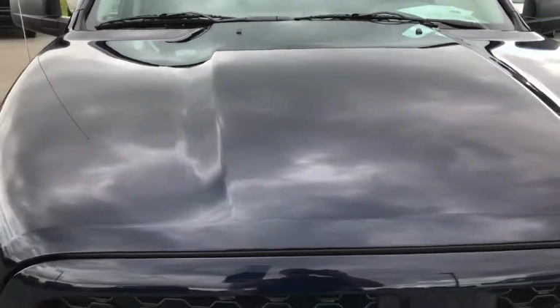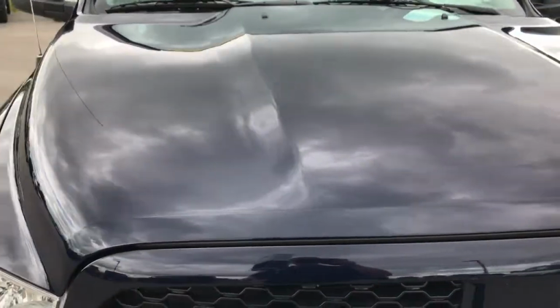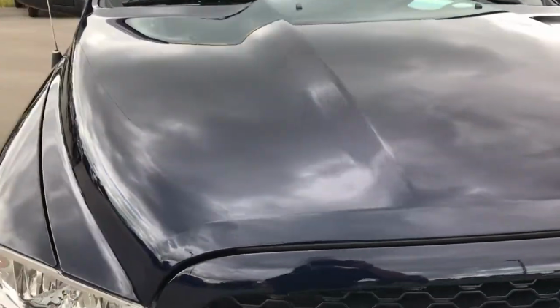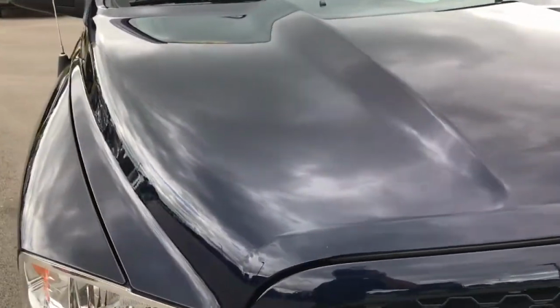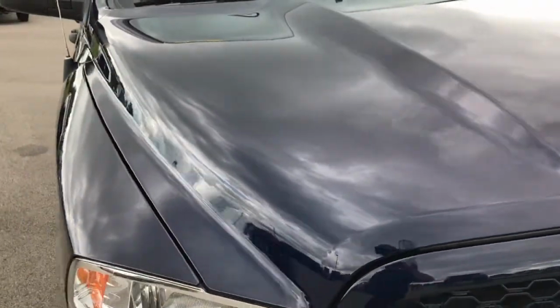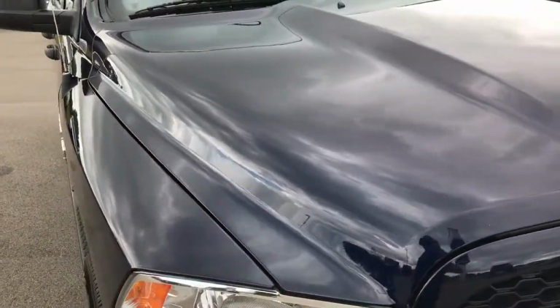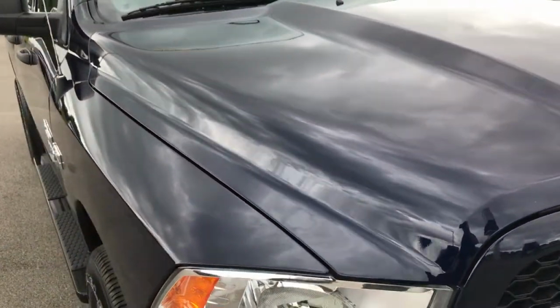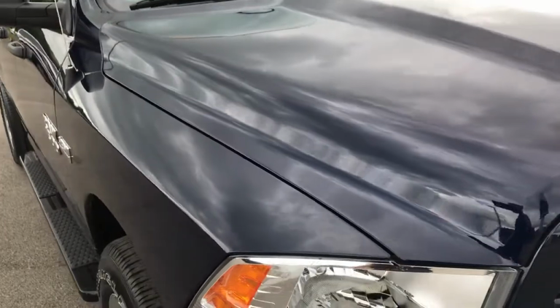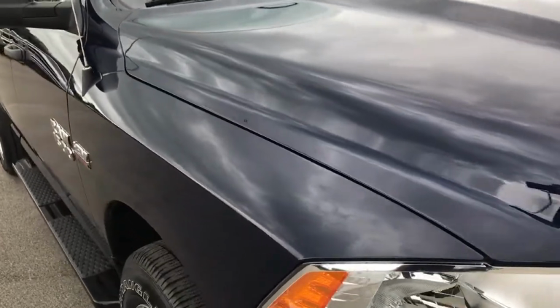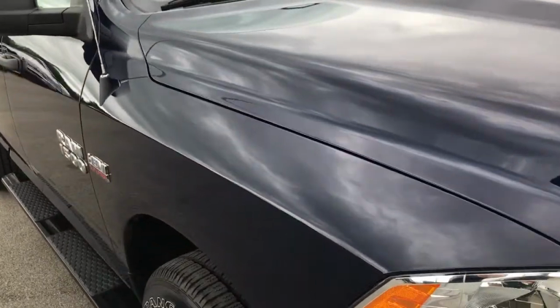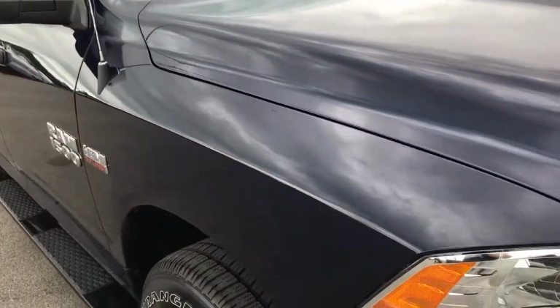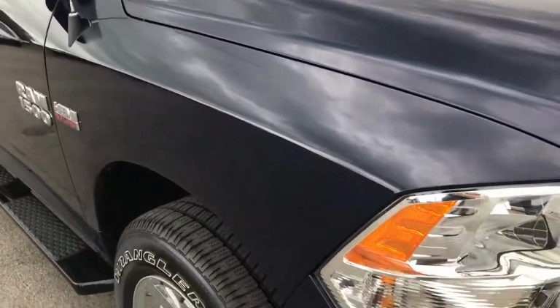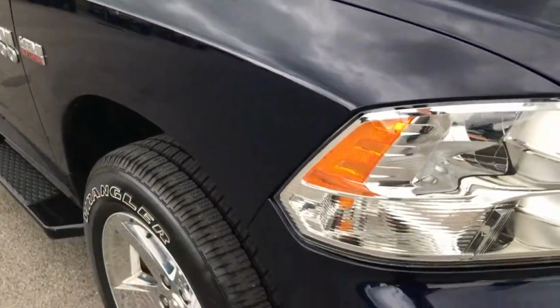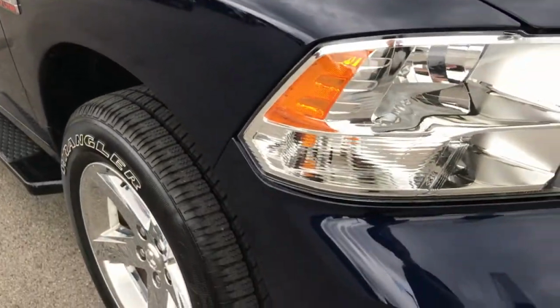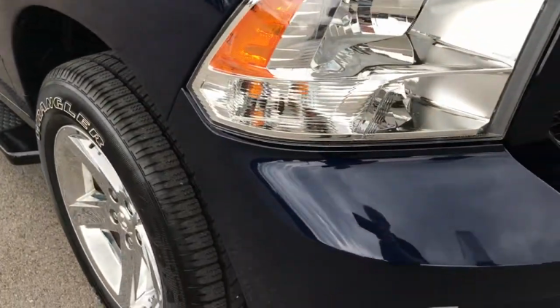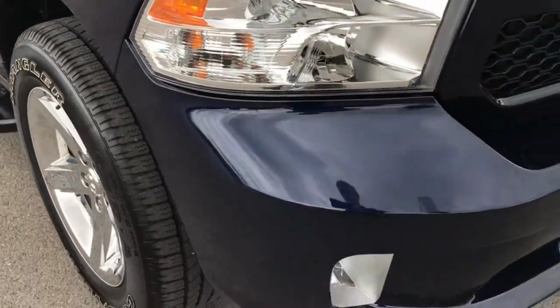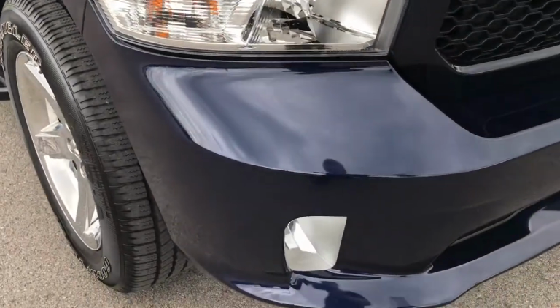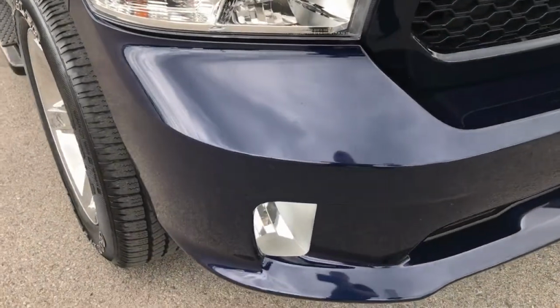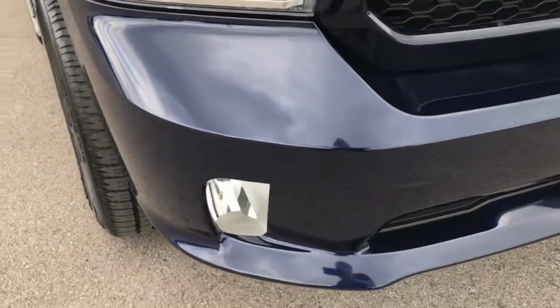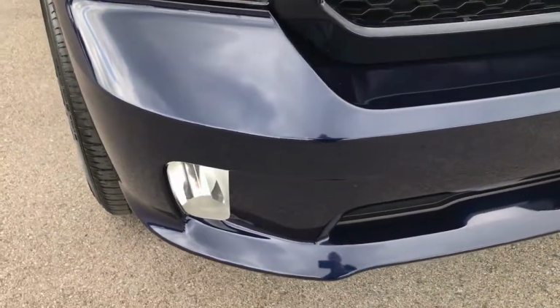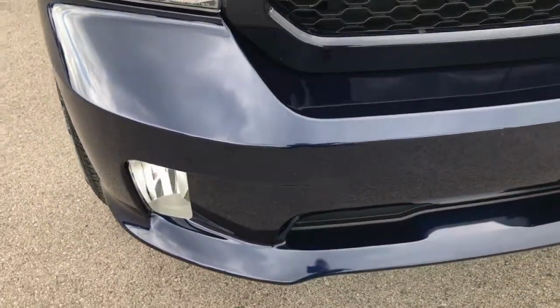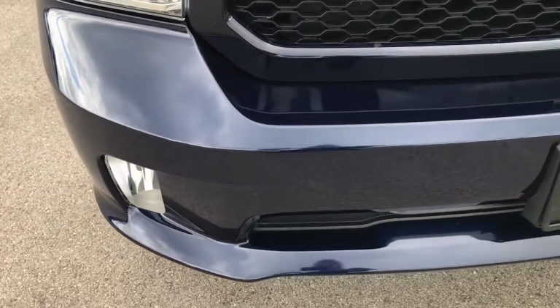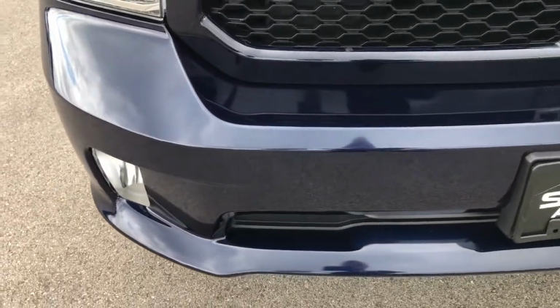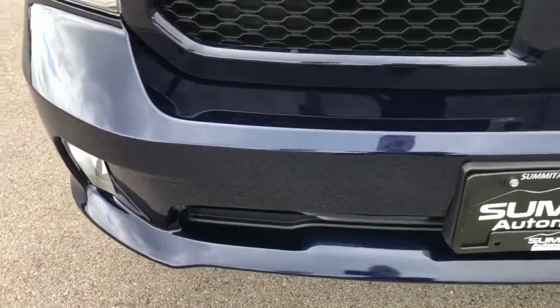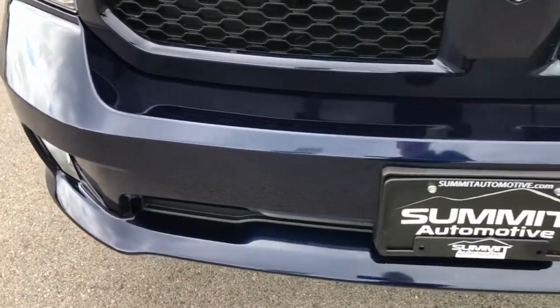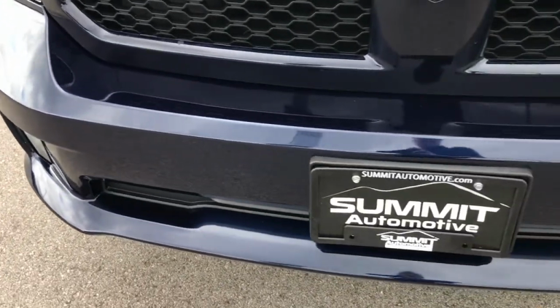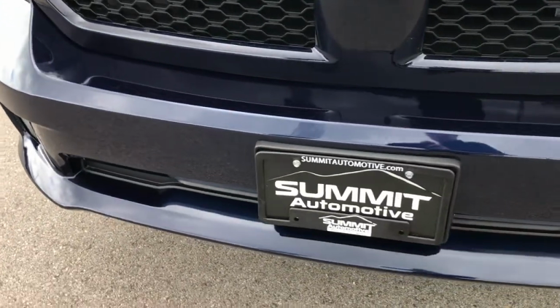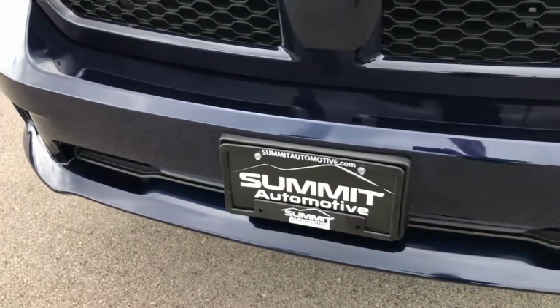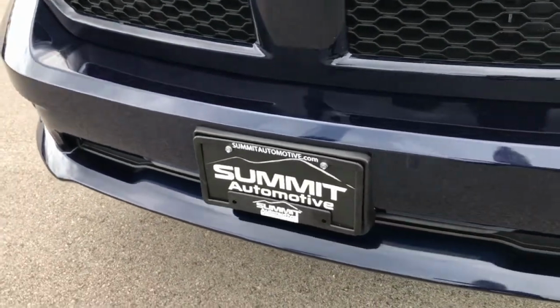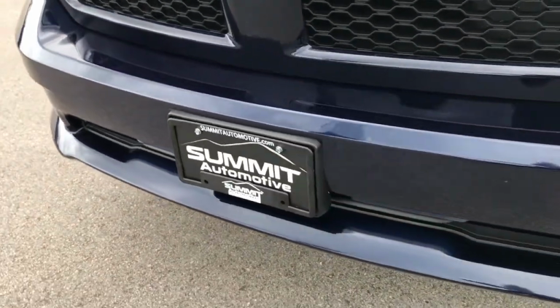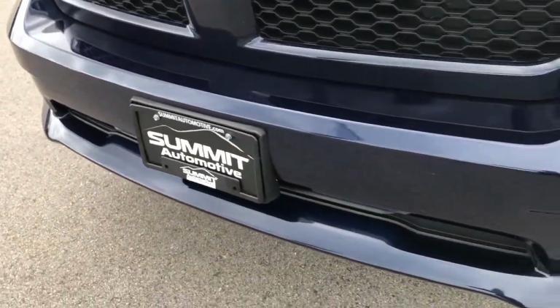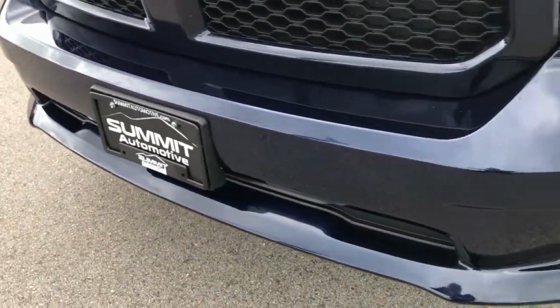From this HD video, you'll be able to tell that this truck is extremely clean all the way around. We do shoot our videos in HD, 1080p, so if you have HD capabilities, turn them on.